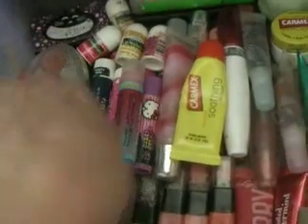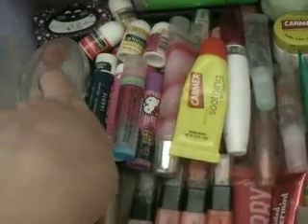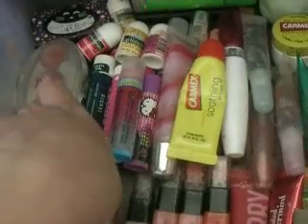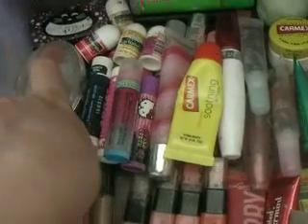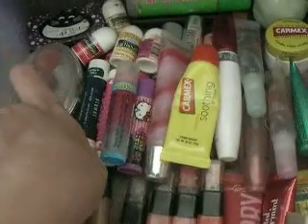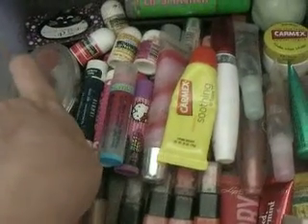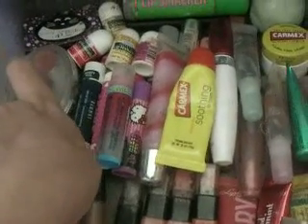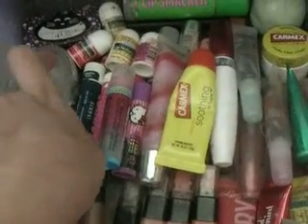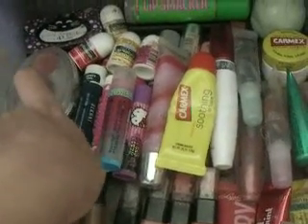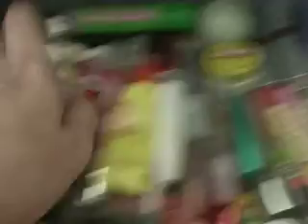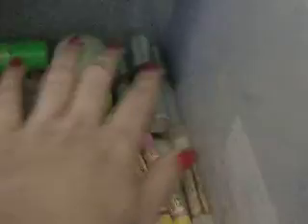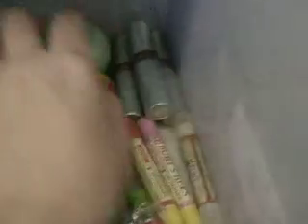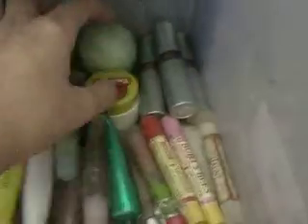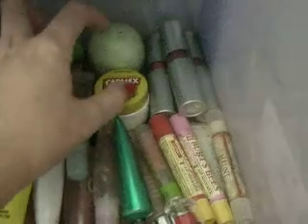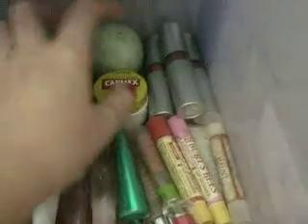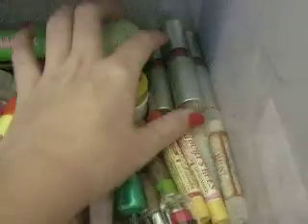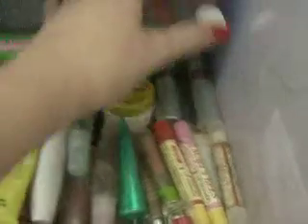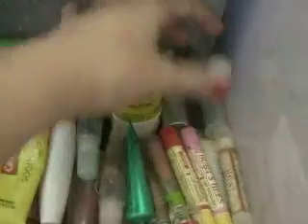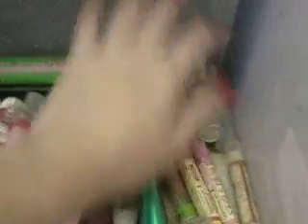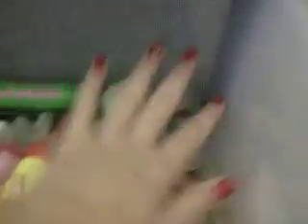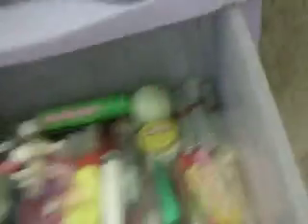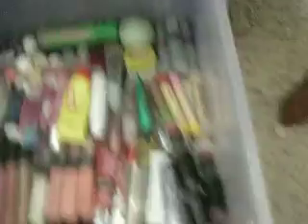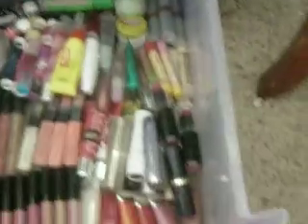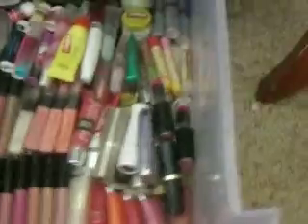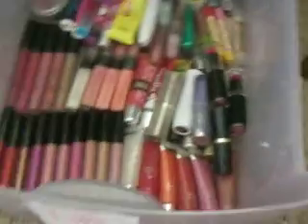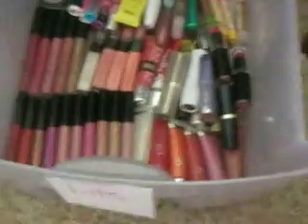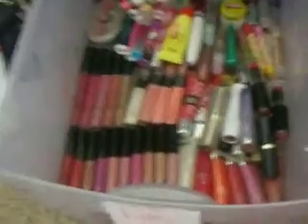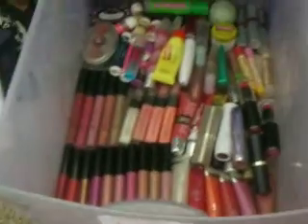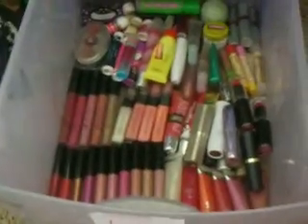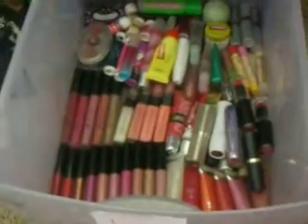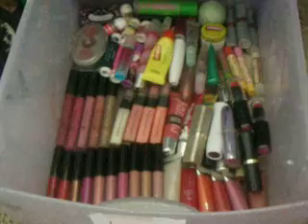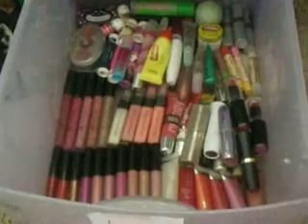And then these are chapsticks too, and then I have some lipstick glosses, chapsticks, and then I have my Elf lipsticks right here. So that's basically my lip drawer.